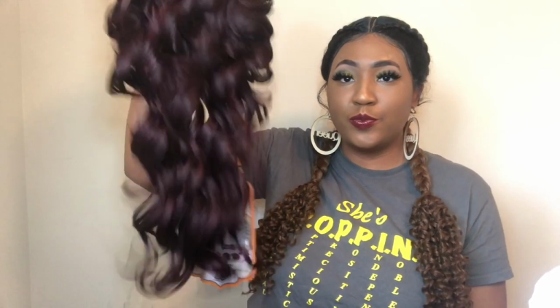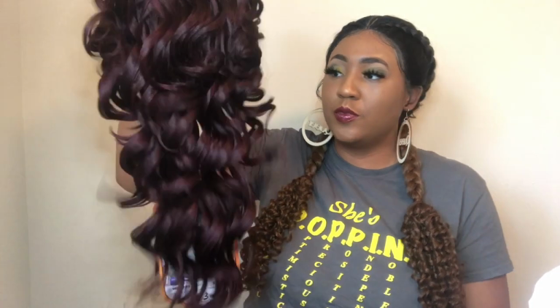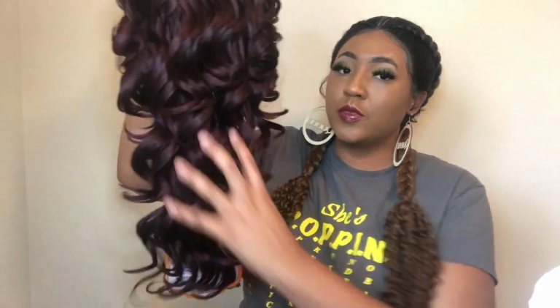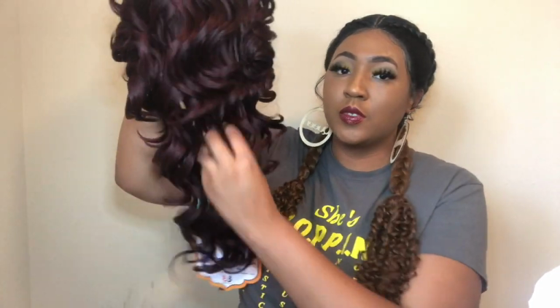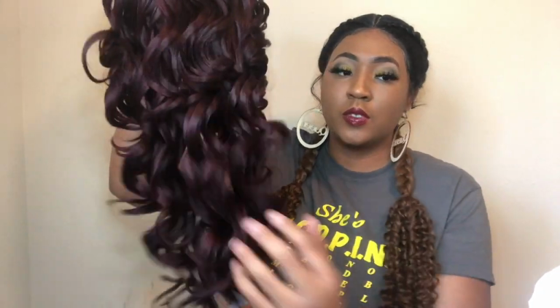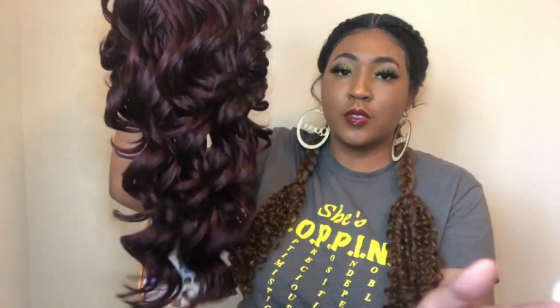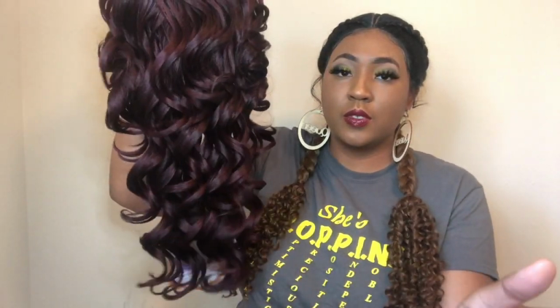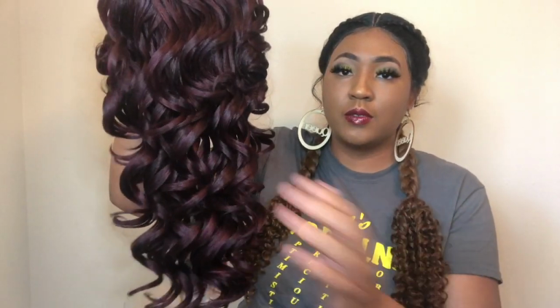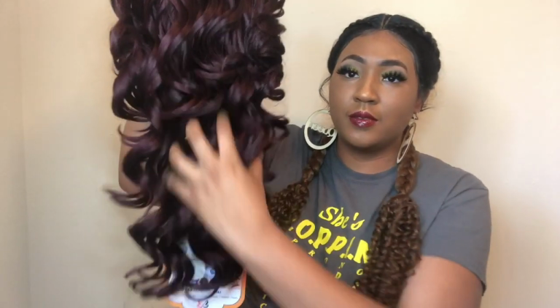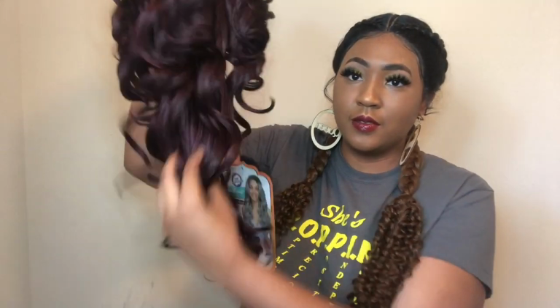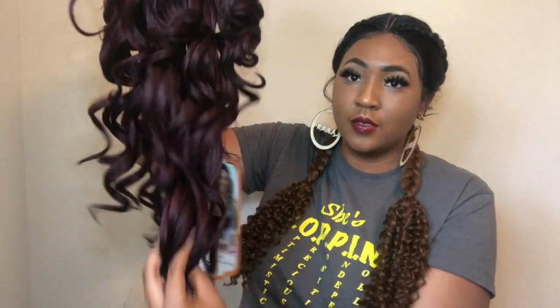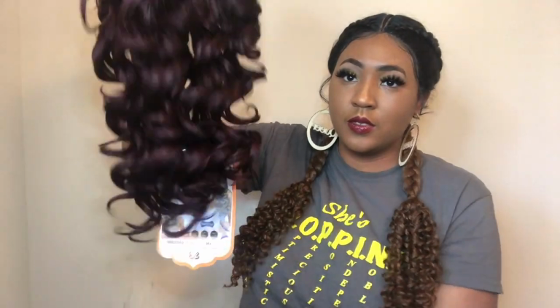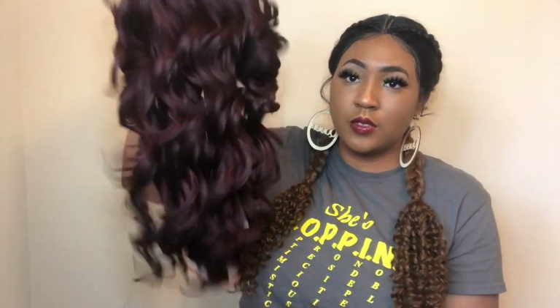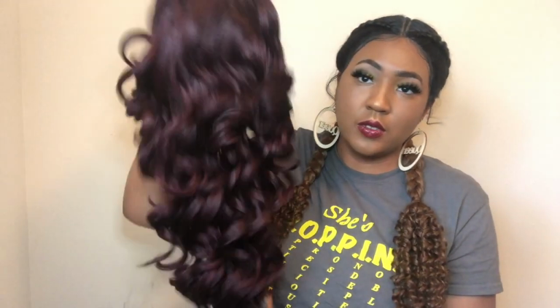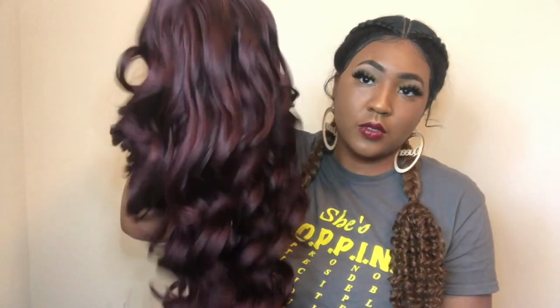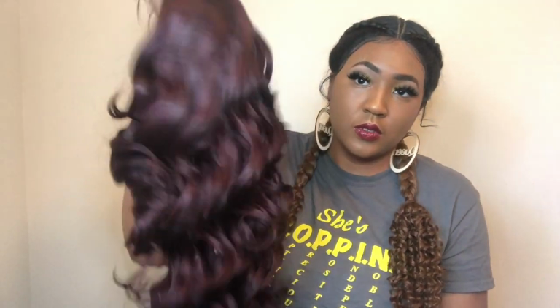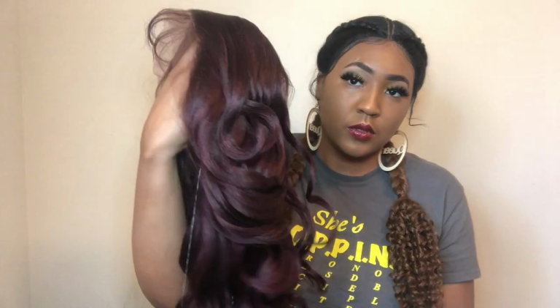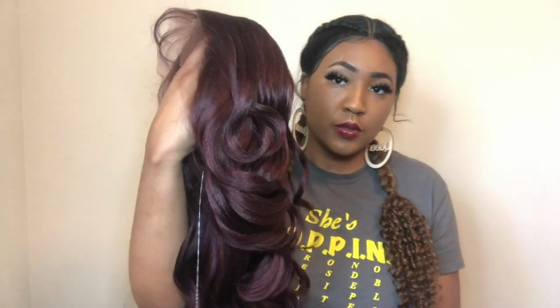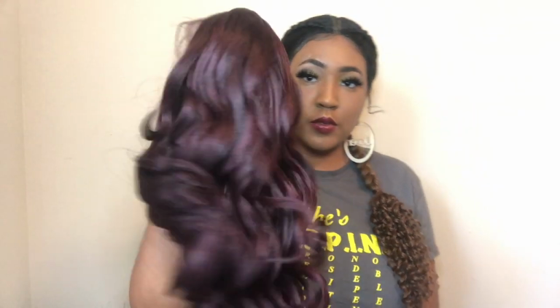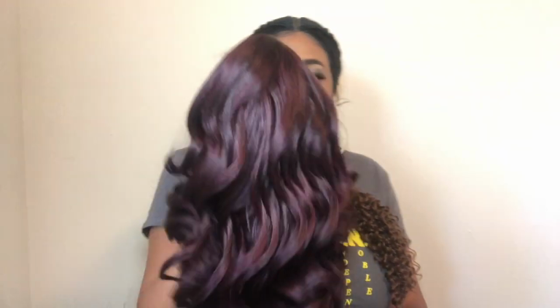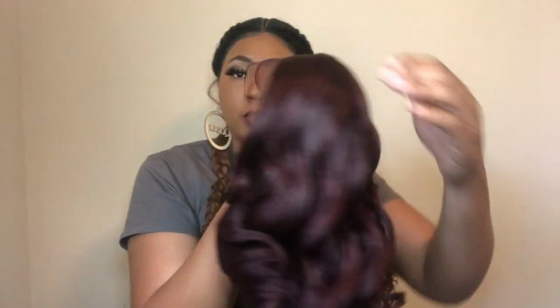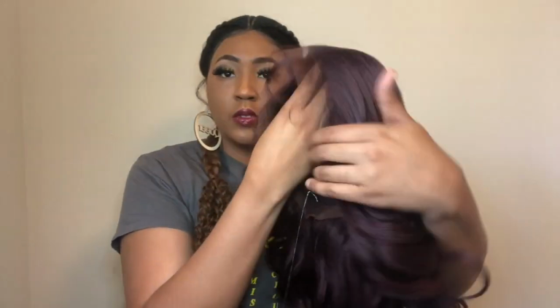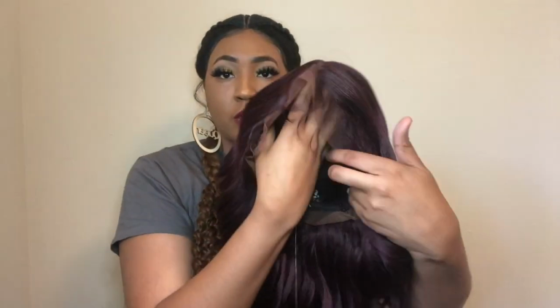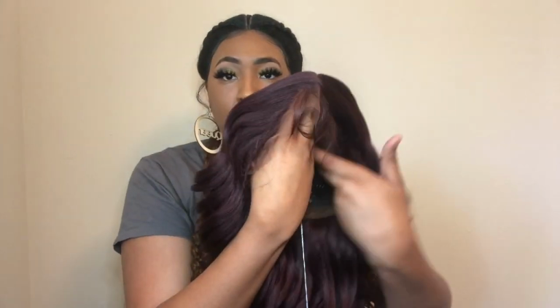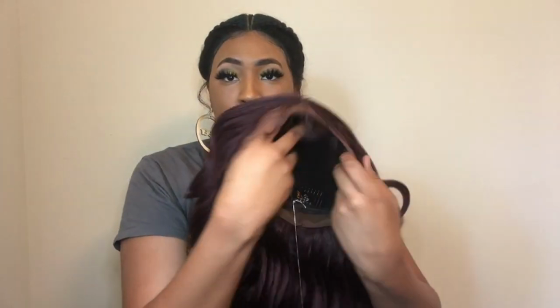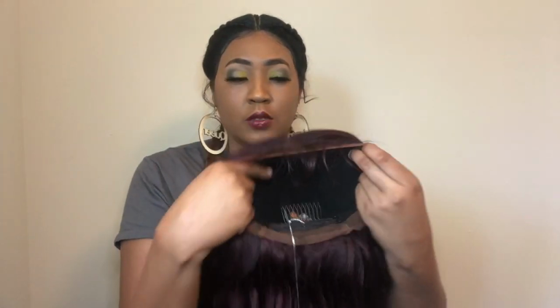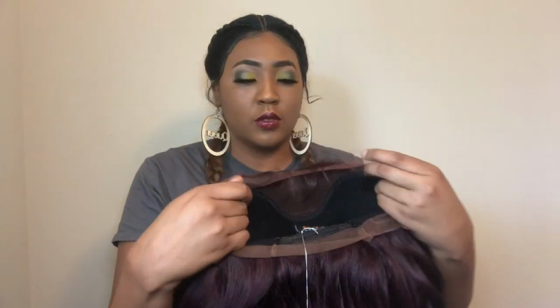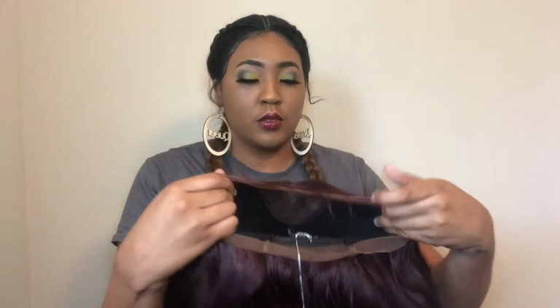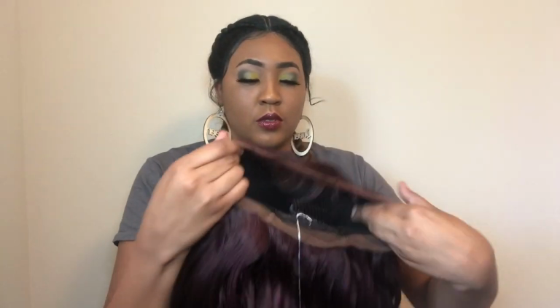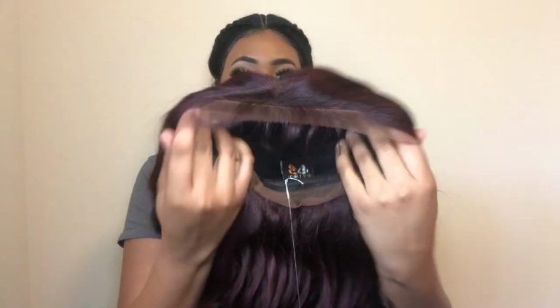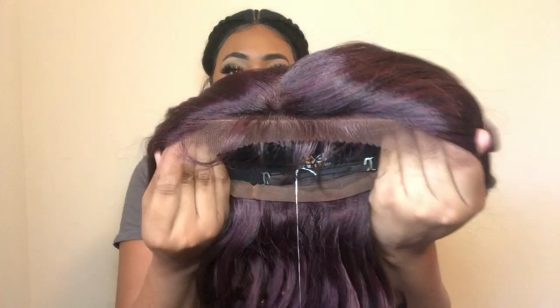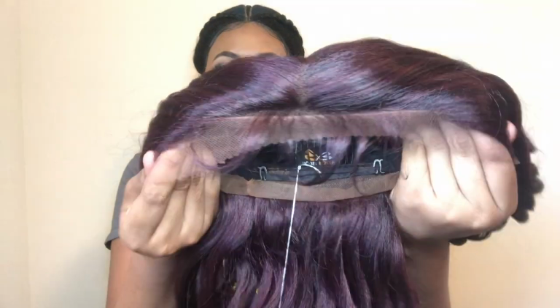The curls are kind of like a loose body wave, and once I styled it, guys, it's literally so lit — so make sure you watch completely to the end of the video because honey, it is really really cute.